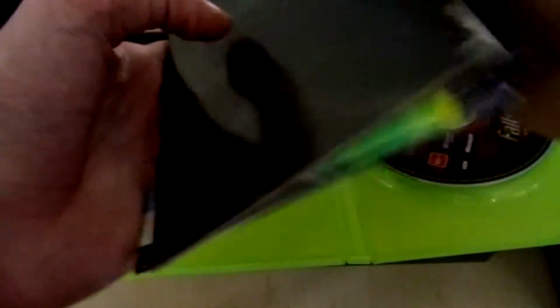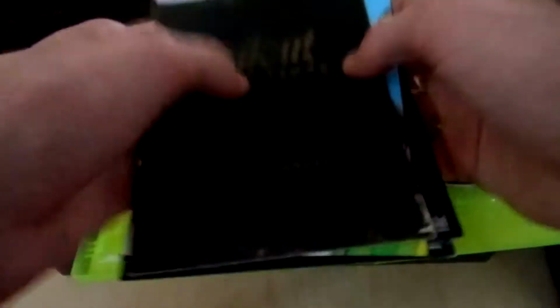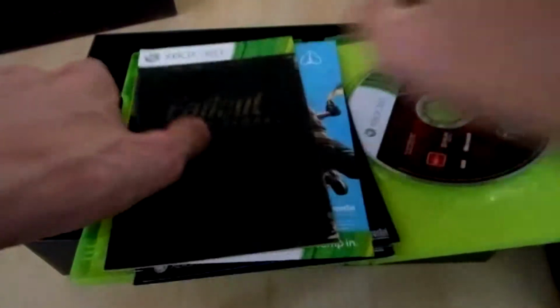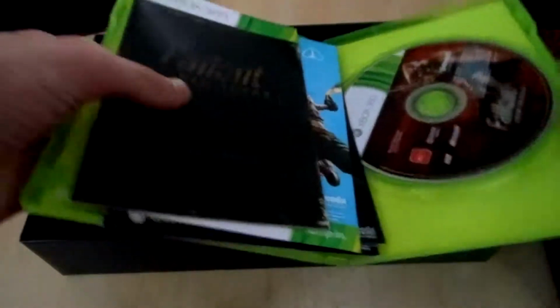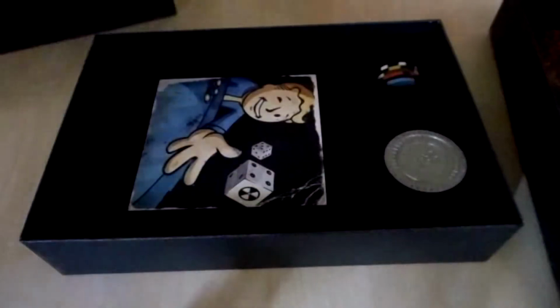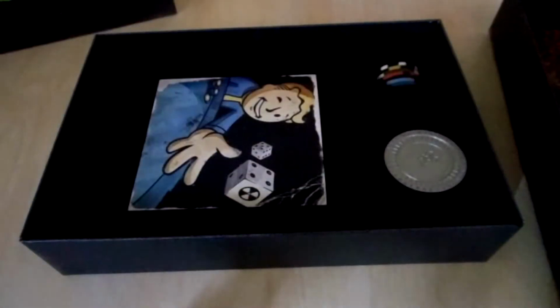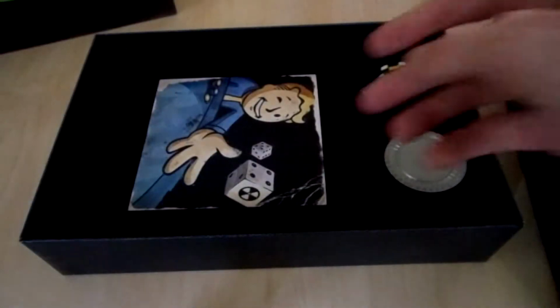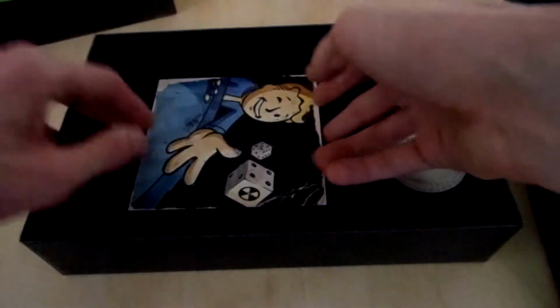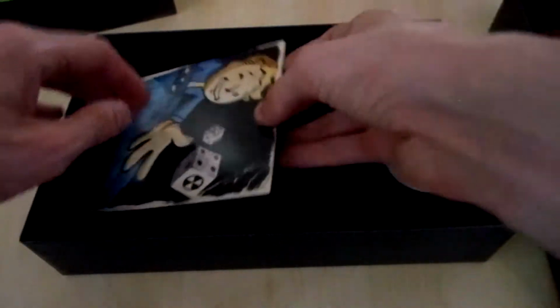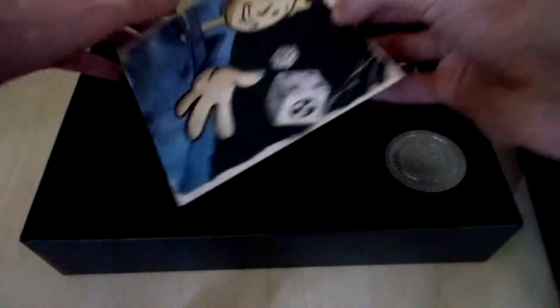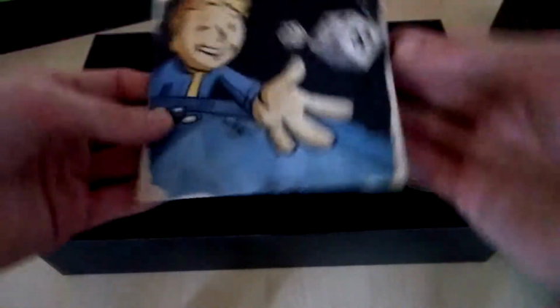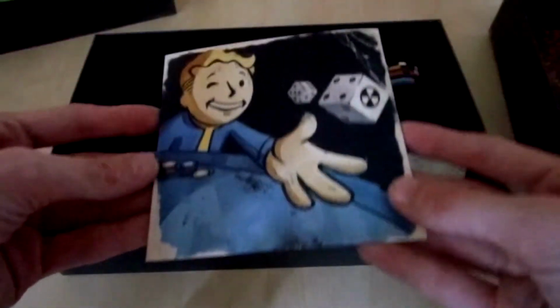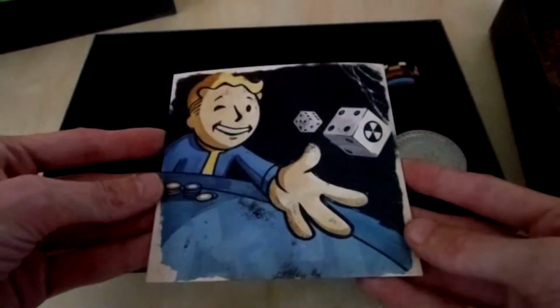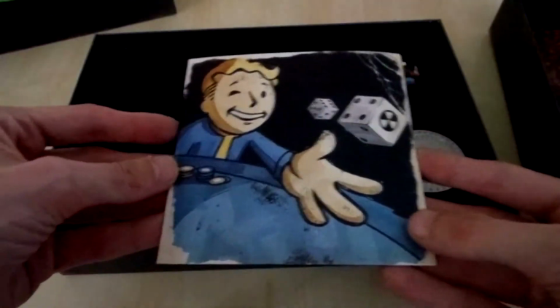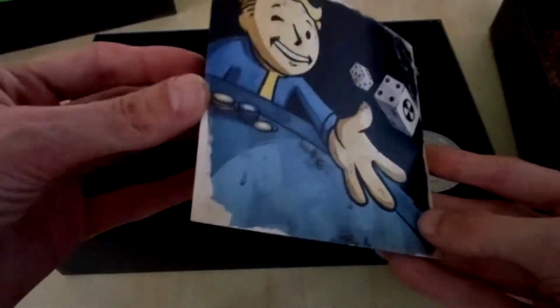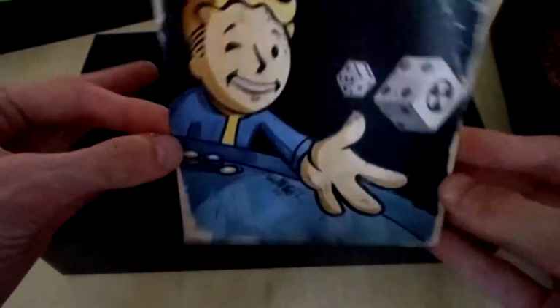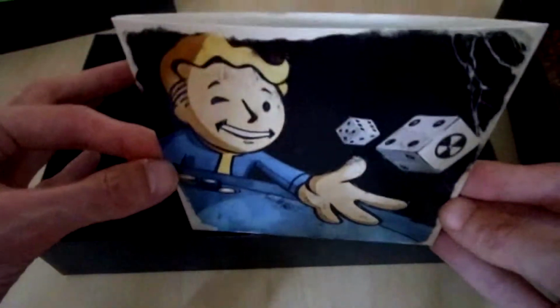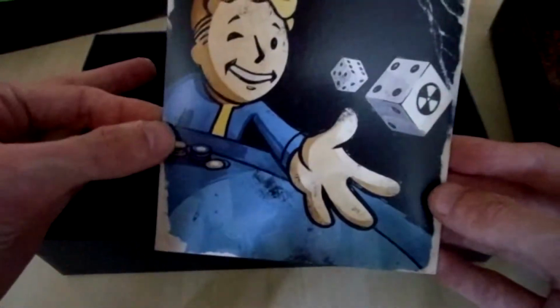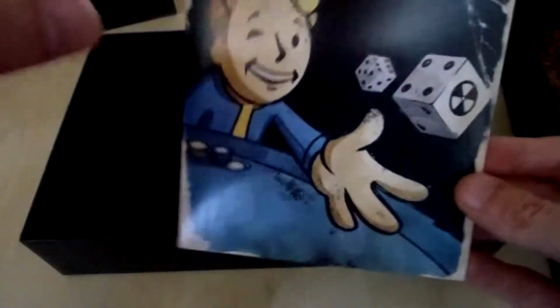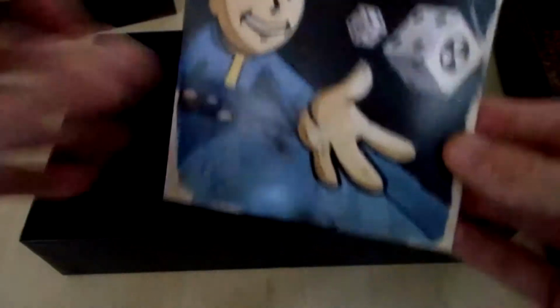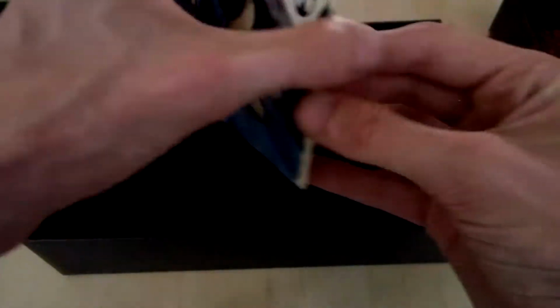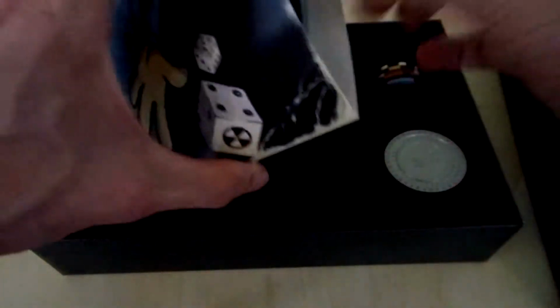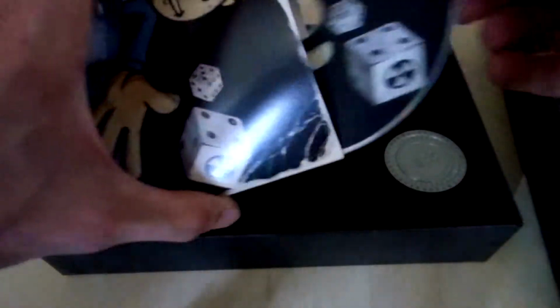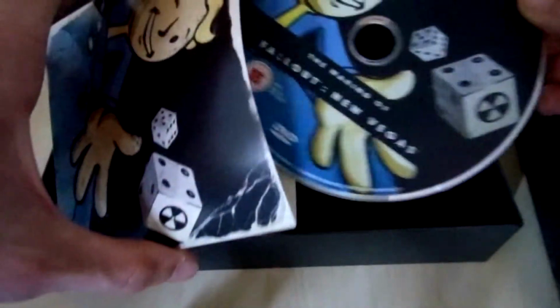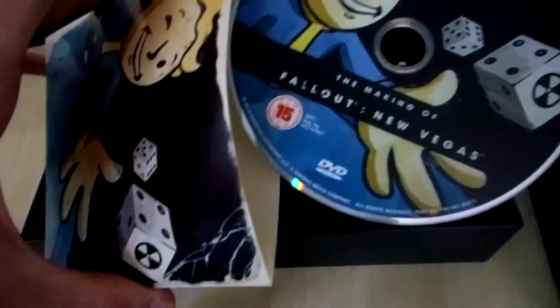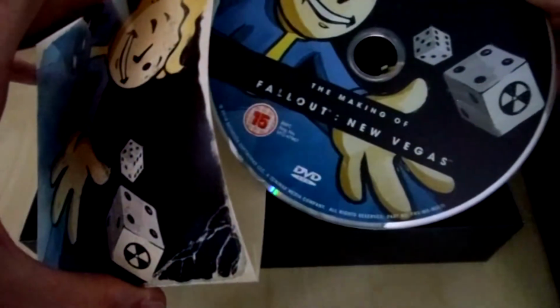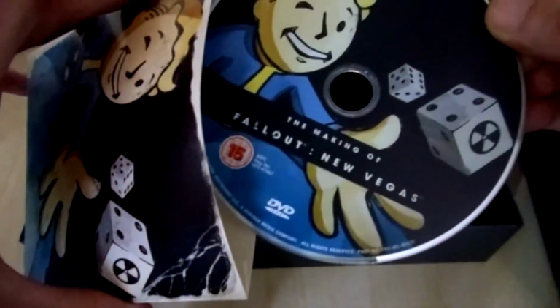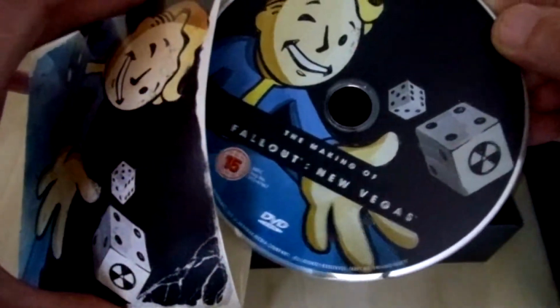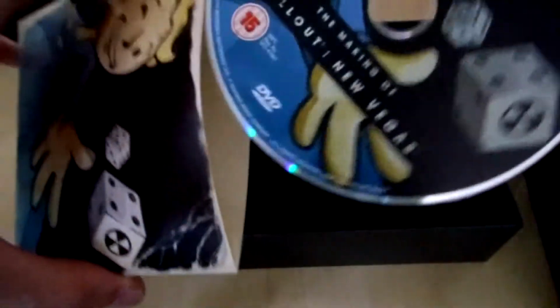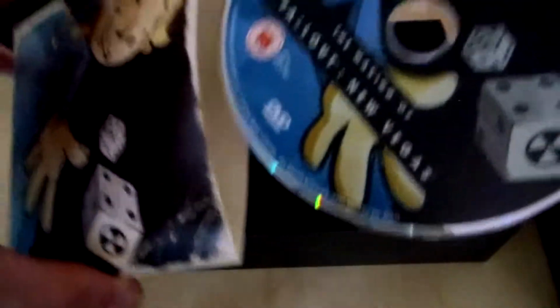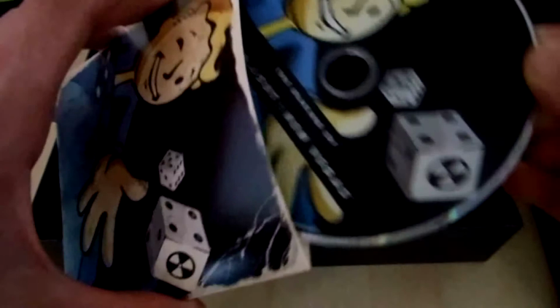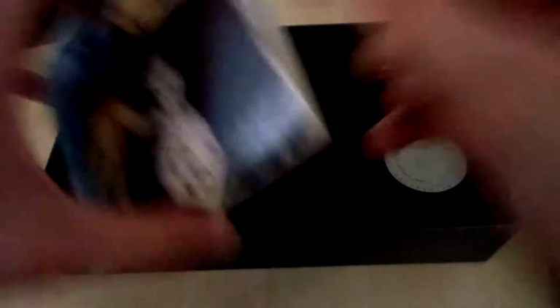Then we have a CD case. It's not a soundtrack — it's the making of. Pretty nice to have.